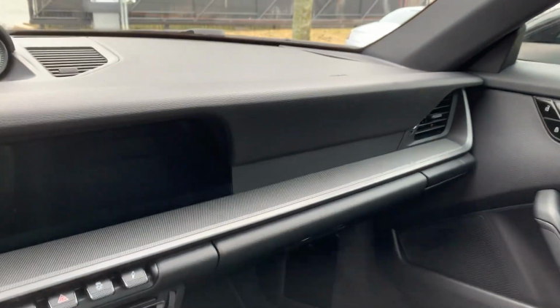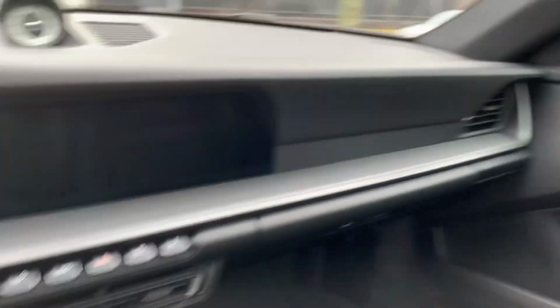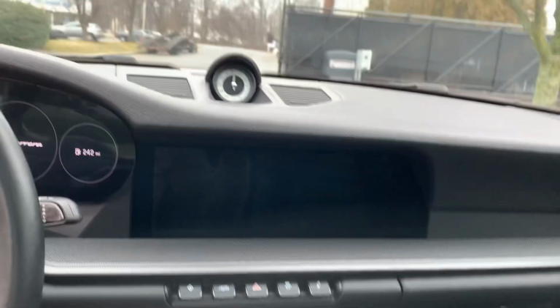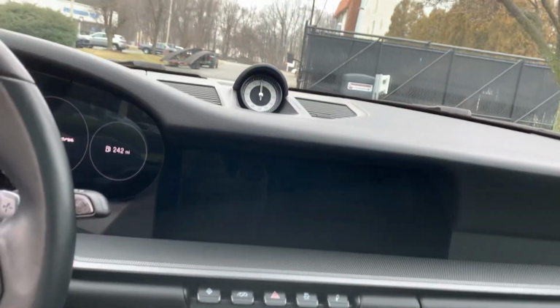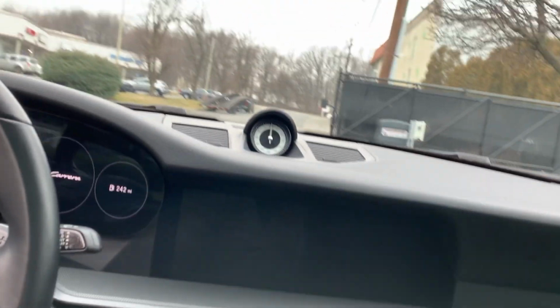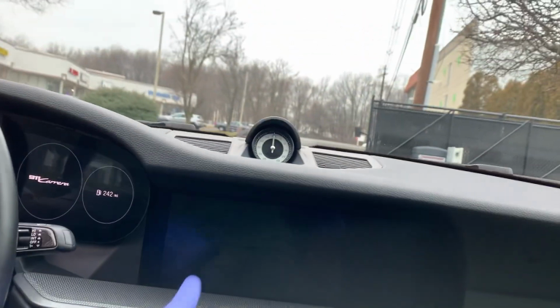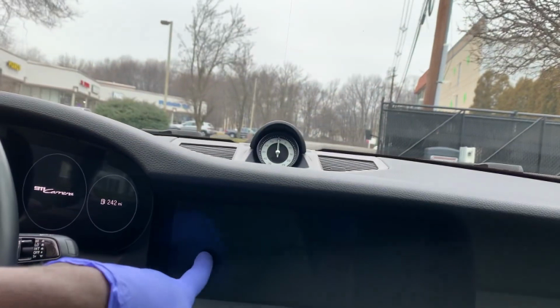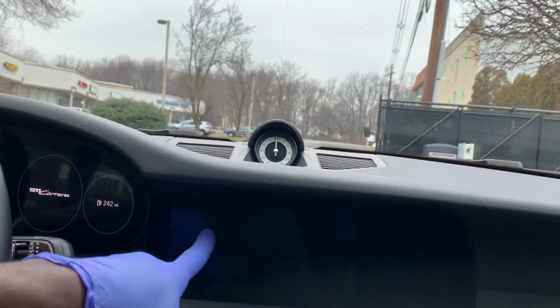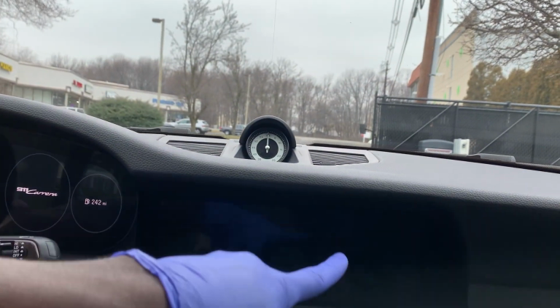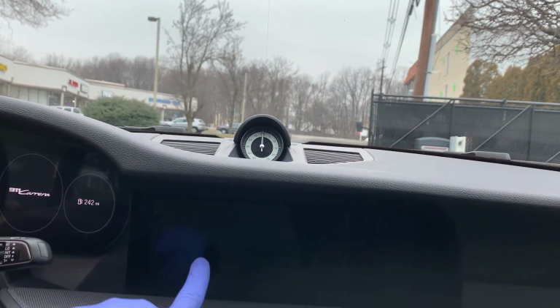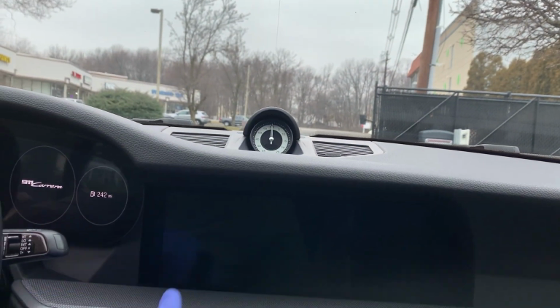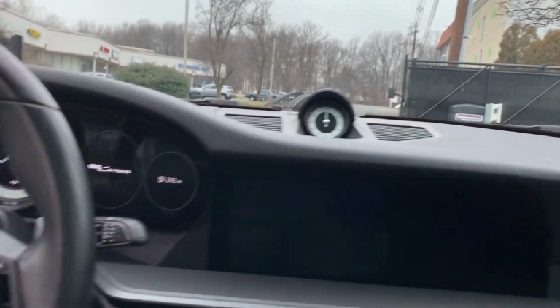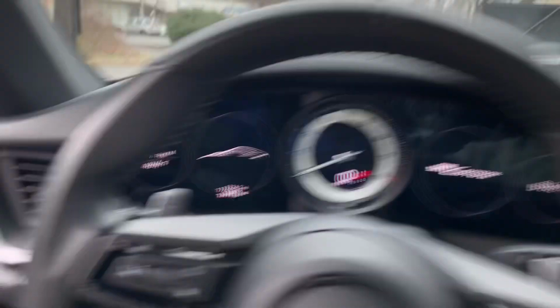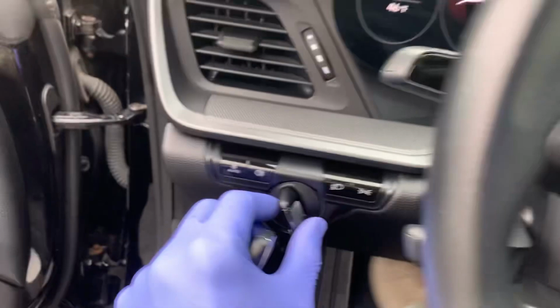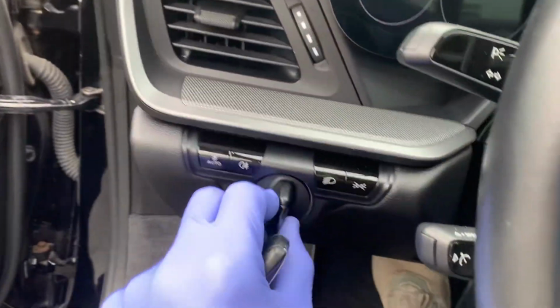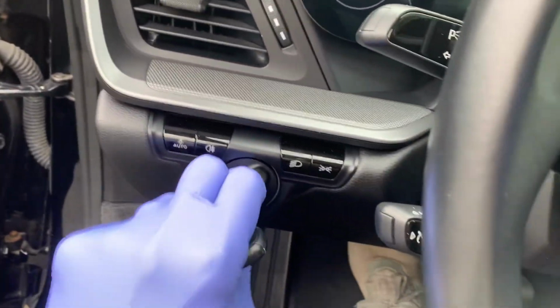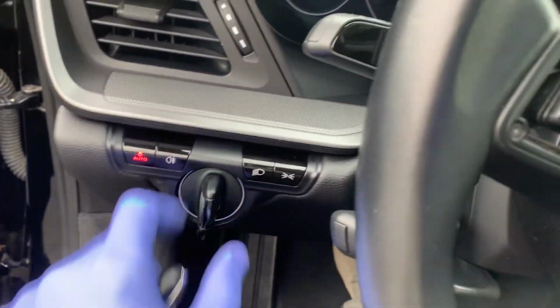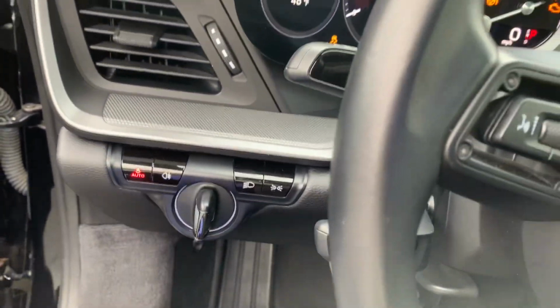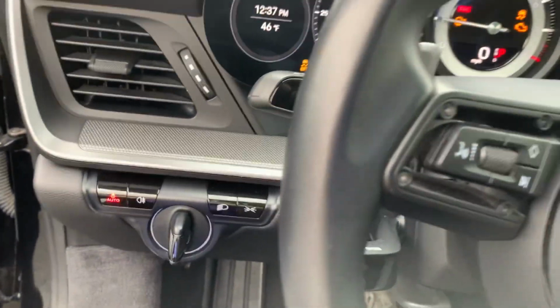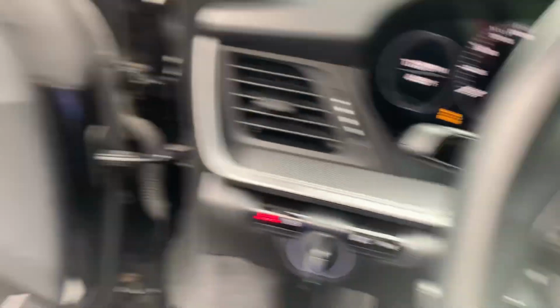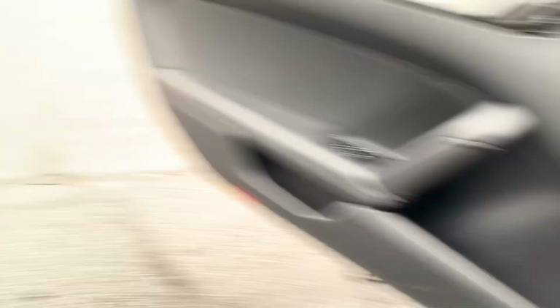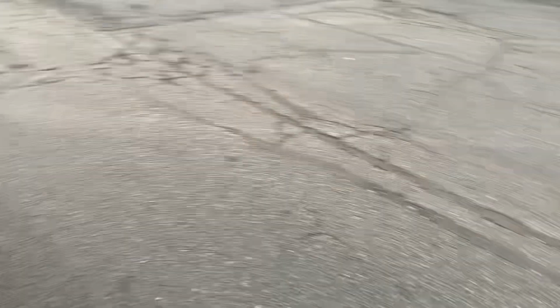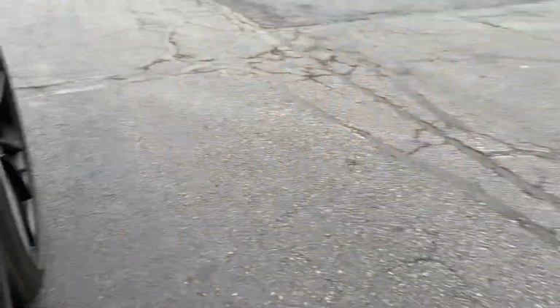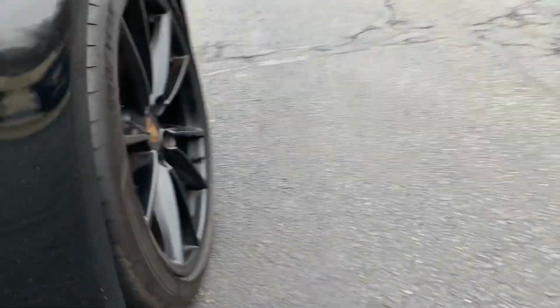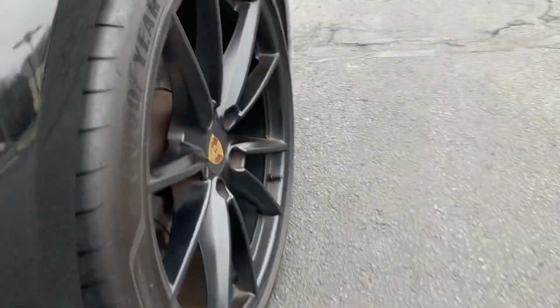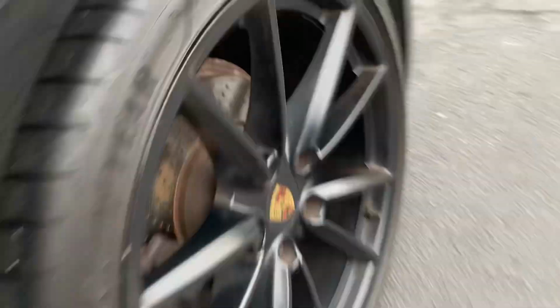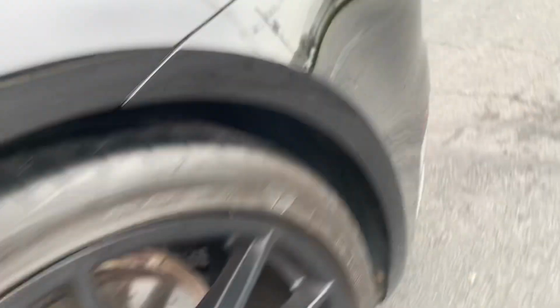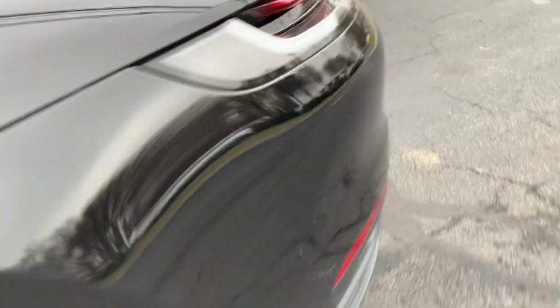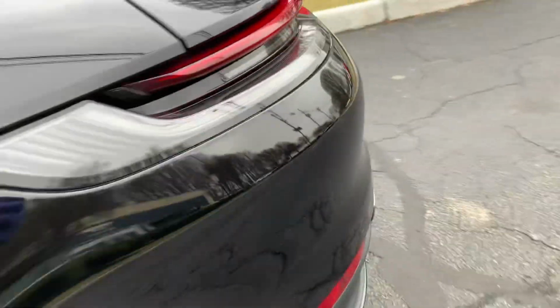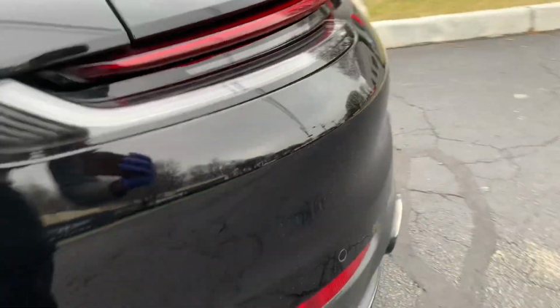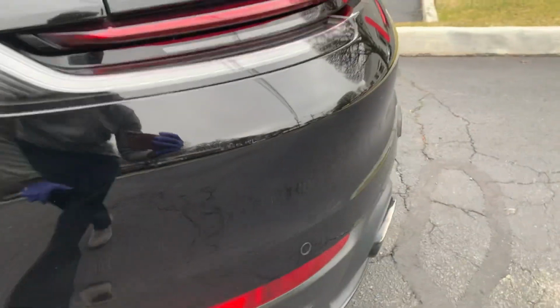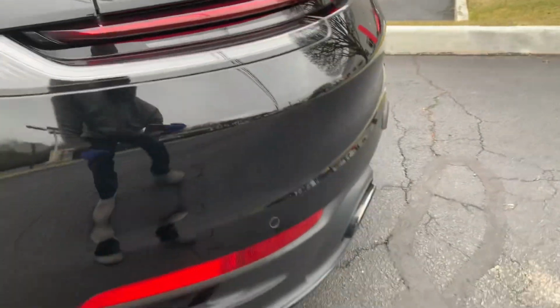Let's jump in and take a quick look at the dashboard. There's no wood trim here, but it has an almost carbon-fiber feel to it. You do have a 10-inch screen right here, and of course we'll start it up — can you hear that? That's it.